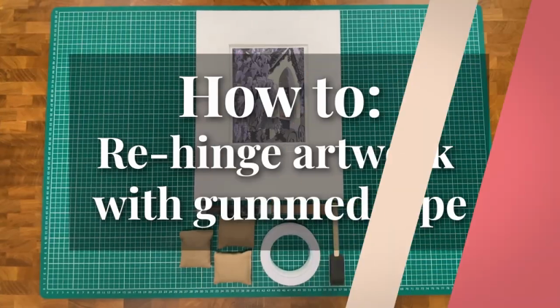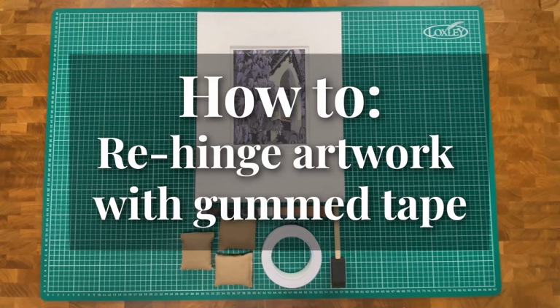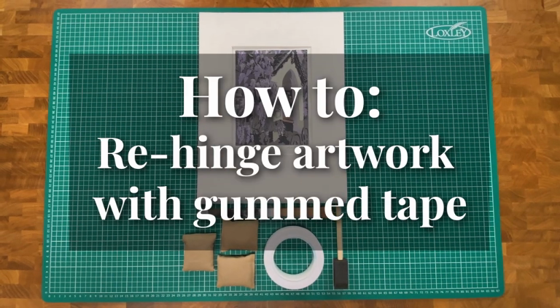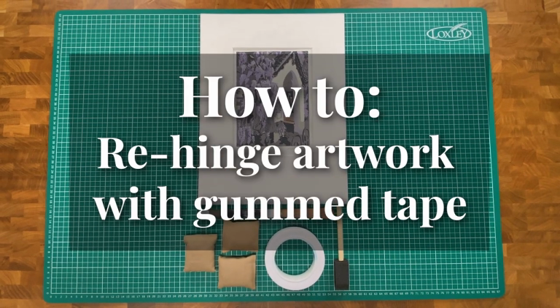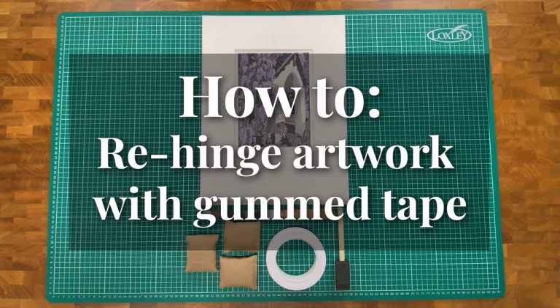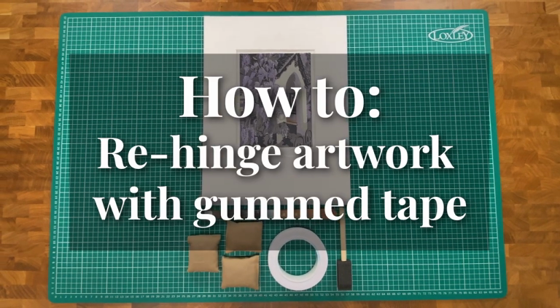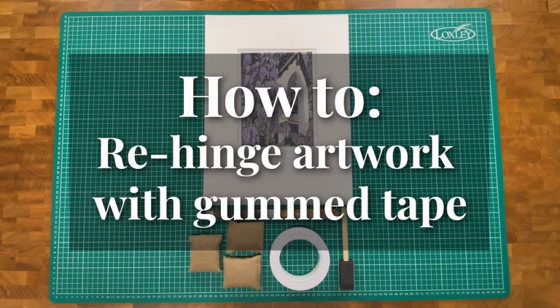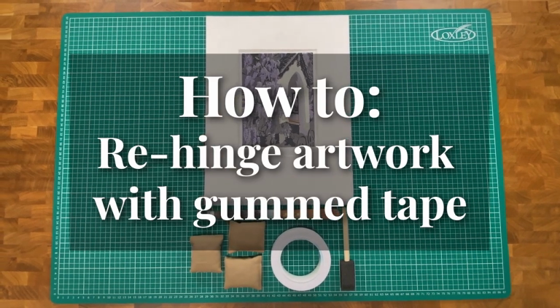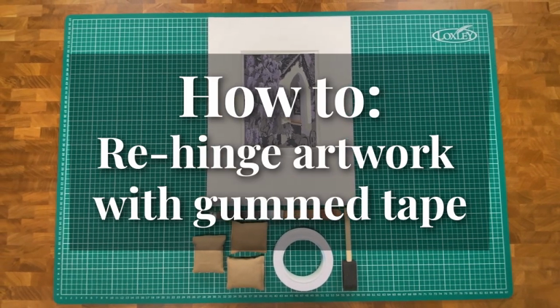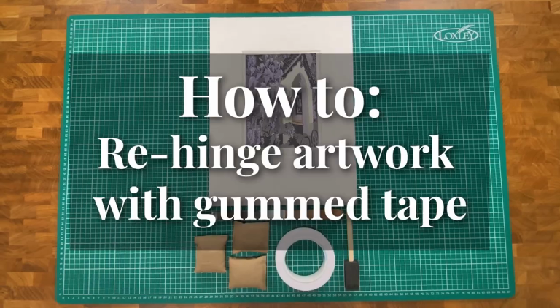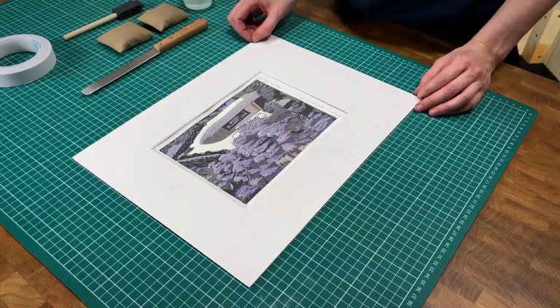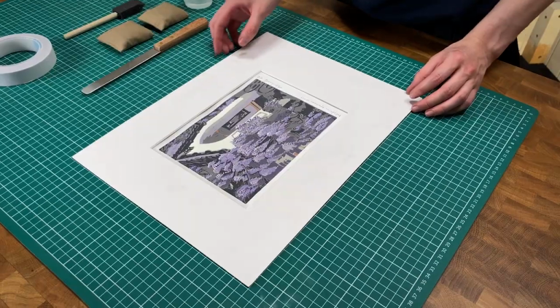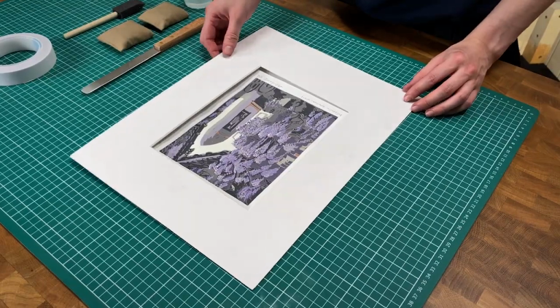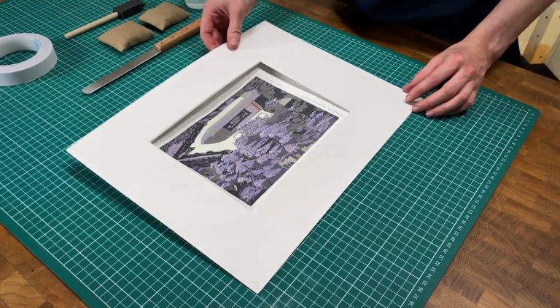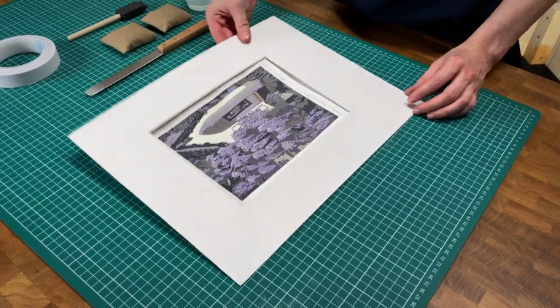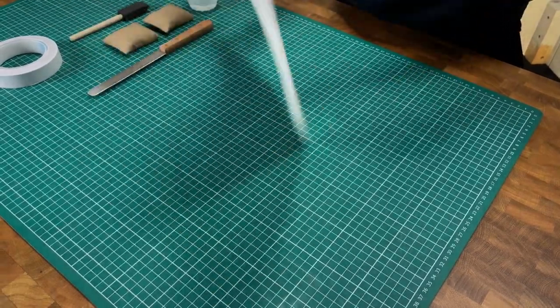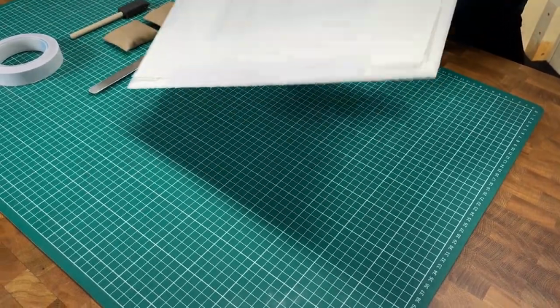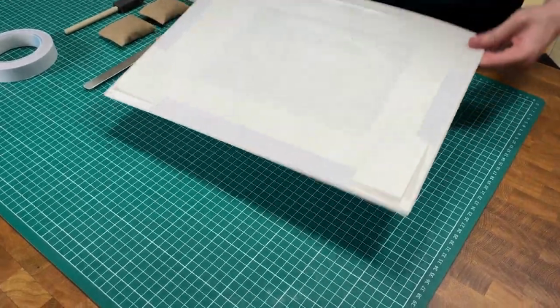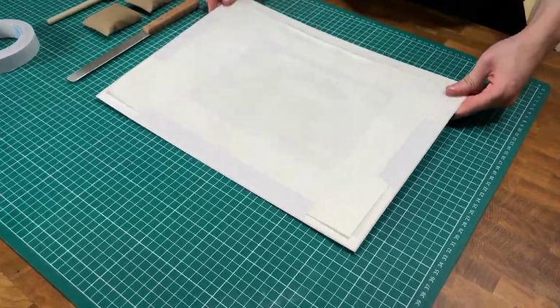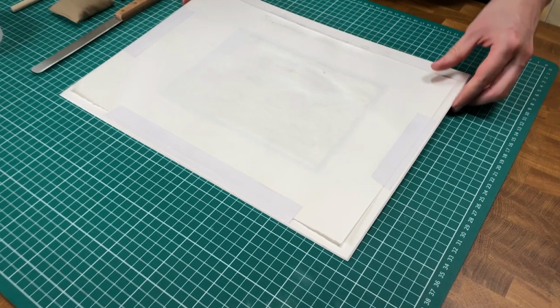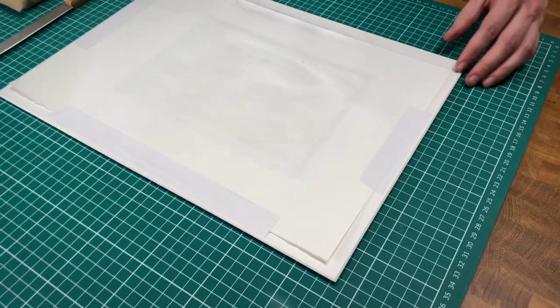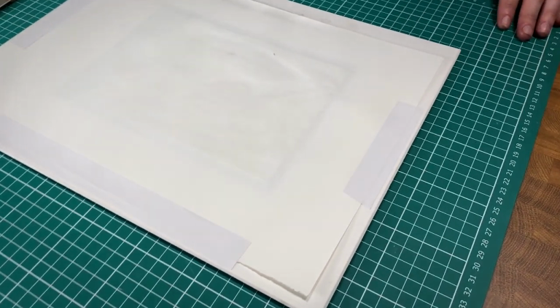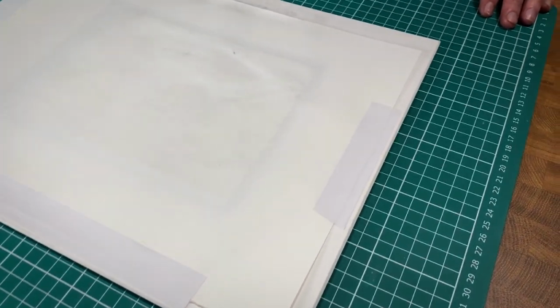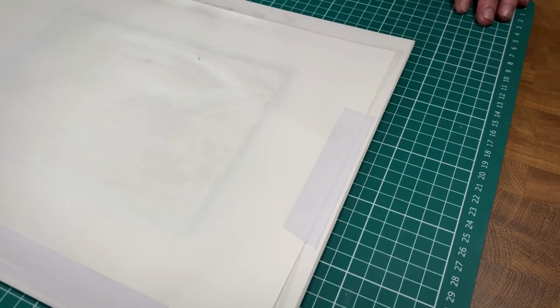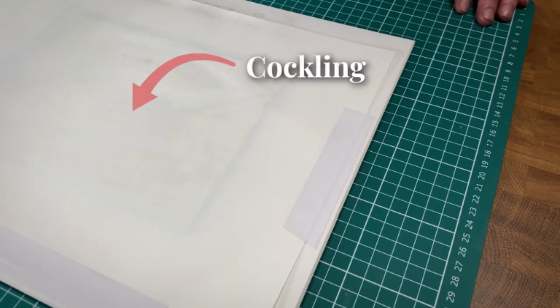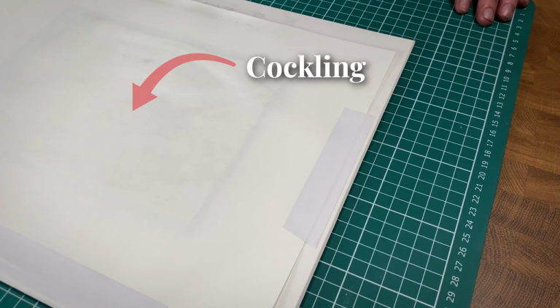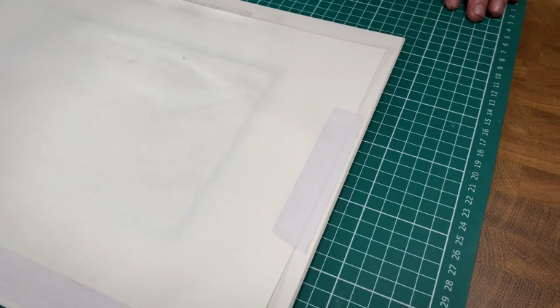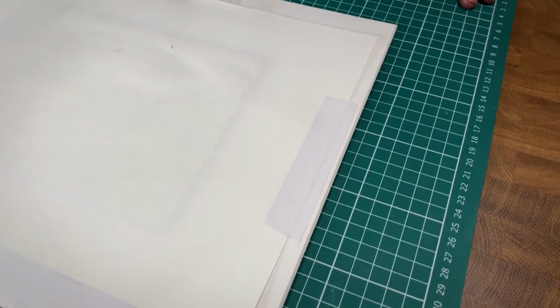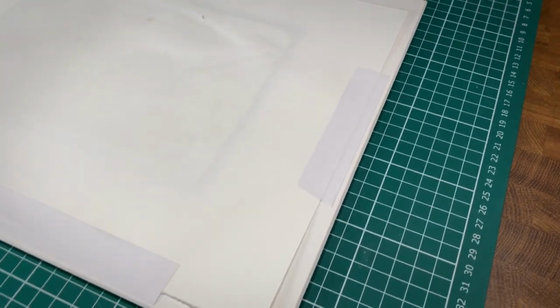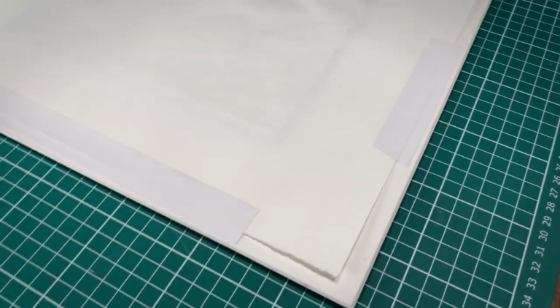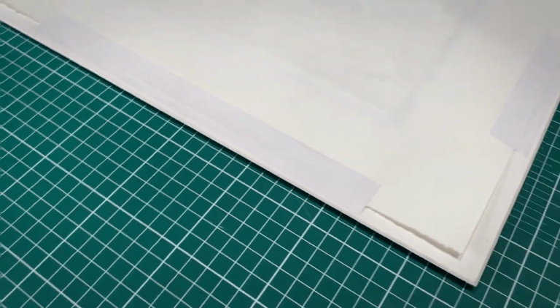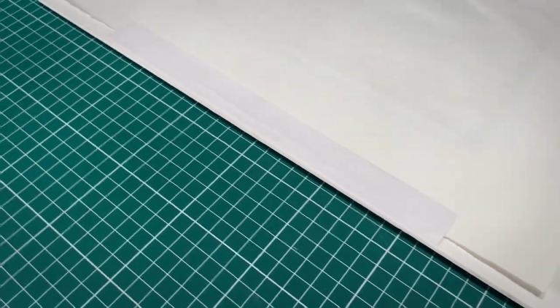In this video we're going to show you how to re-hinge artwork previously hinged with a gummed tape. This artwork has been fixed to the back of the window mount in four places. It's cockled because the paper isn't free to expand and contract as humidity changes.